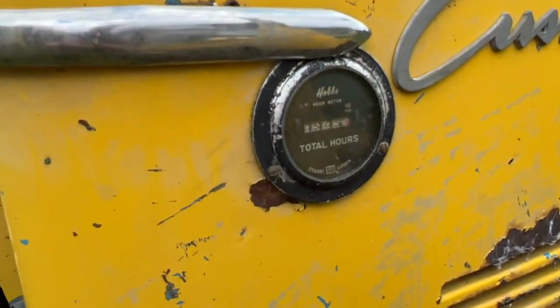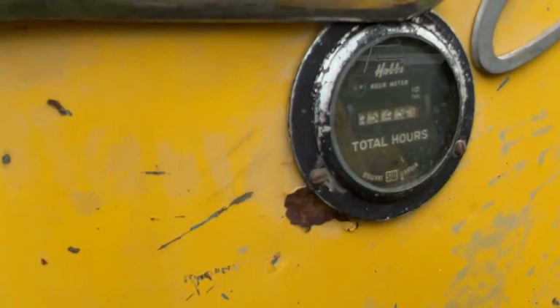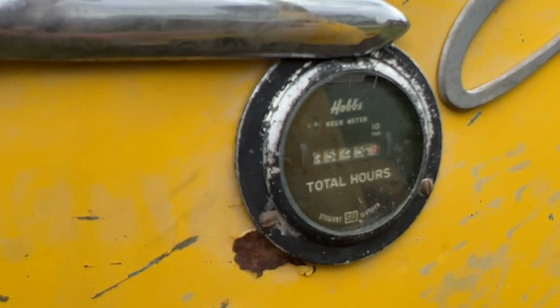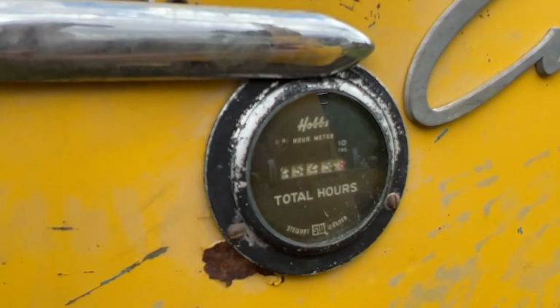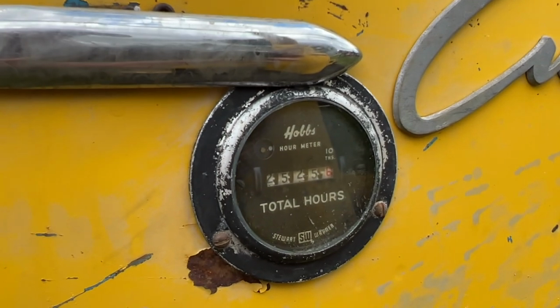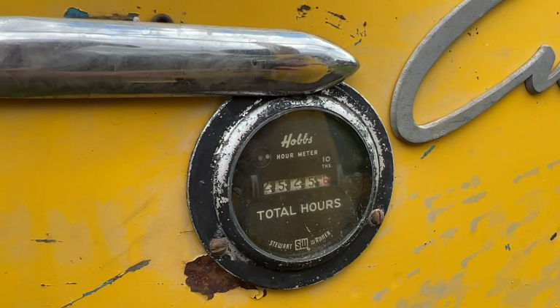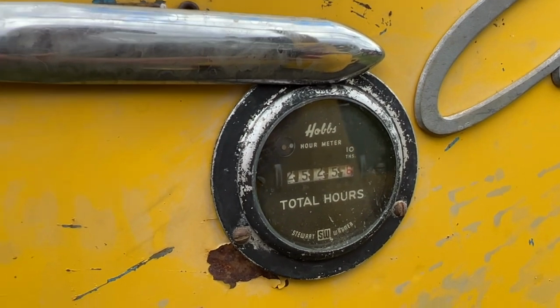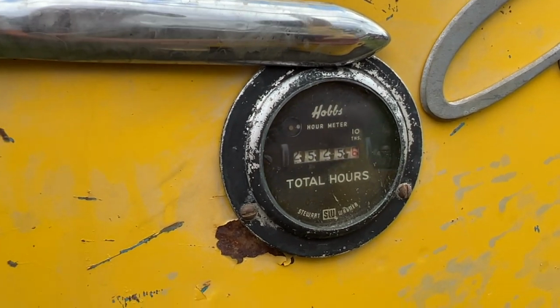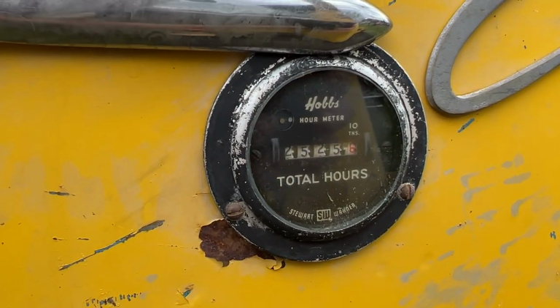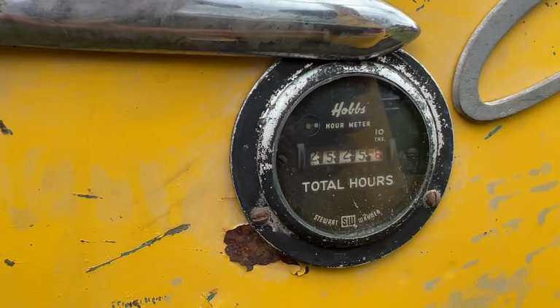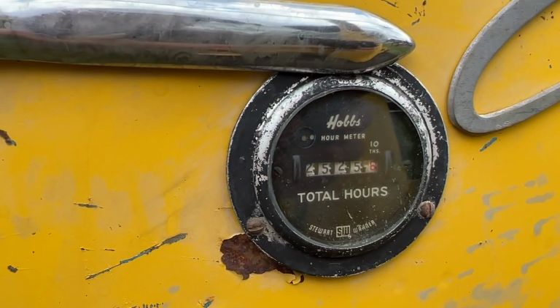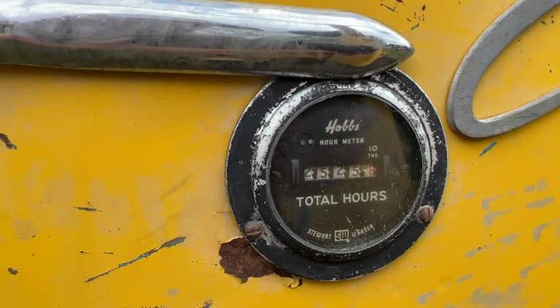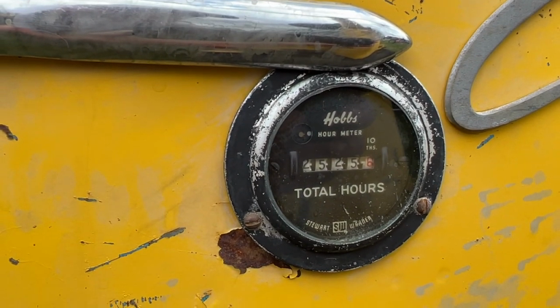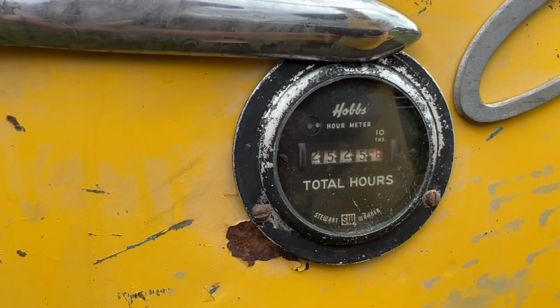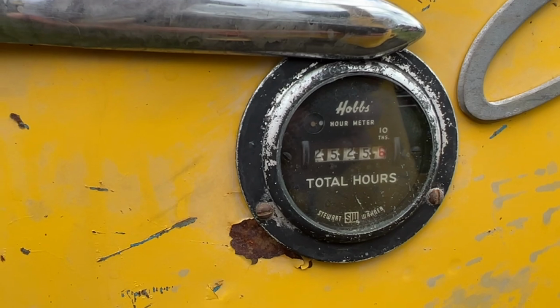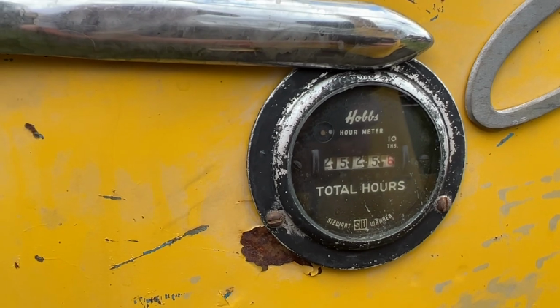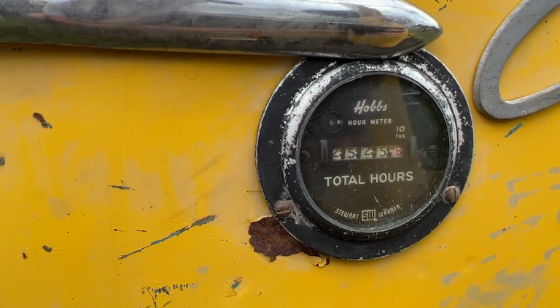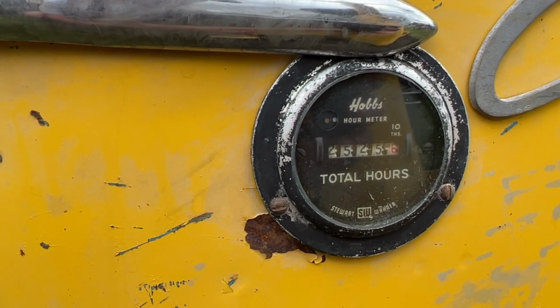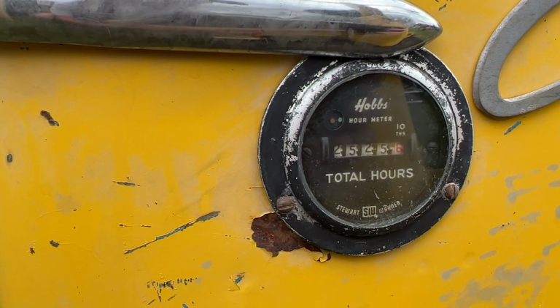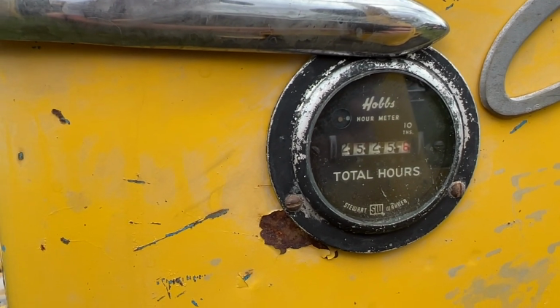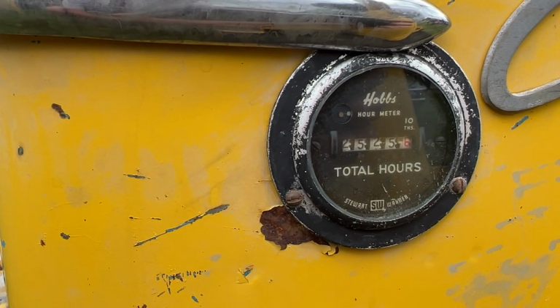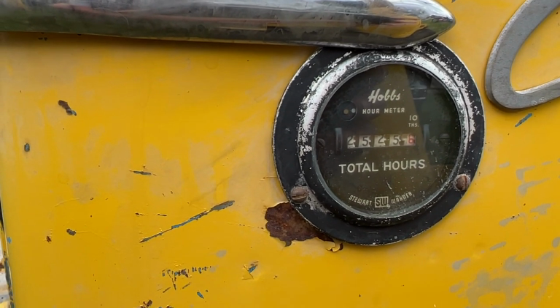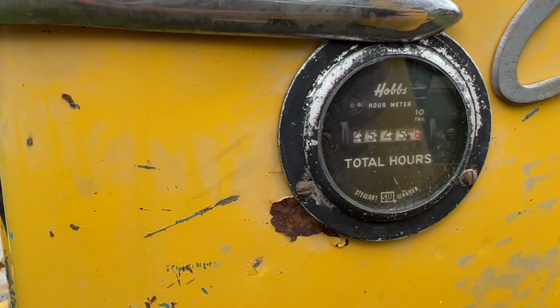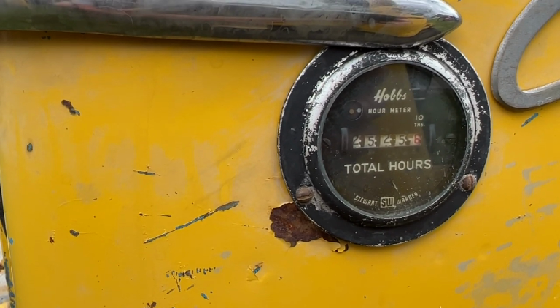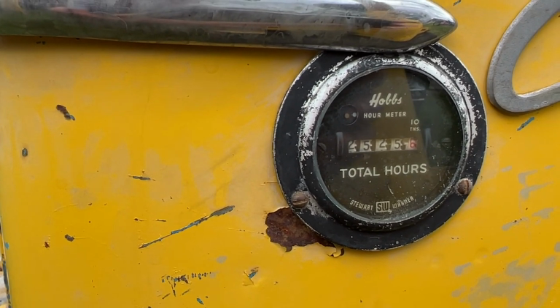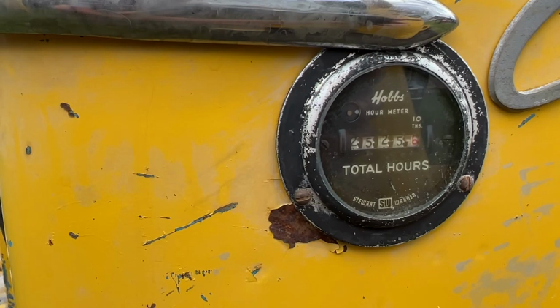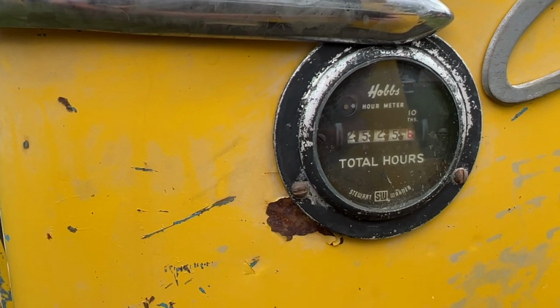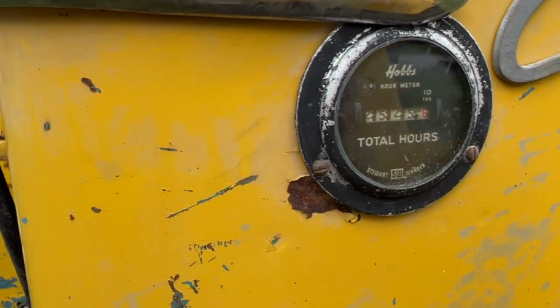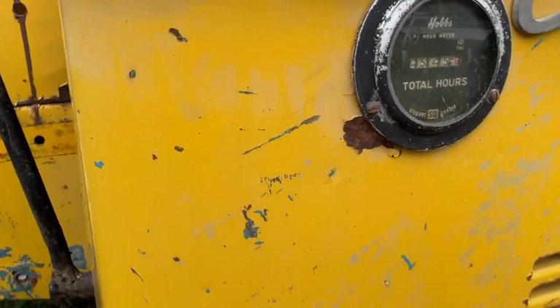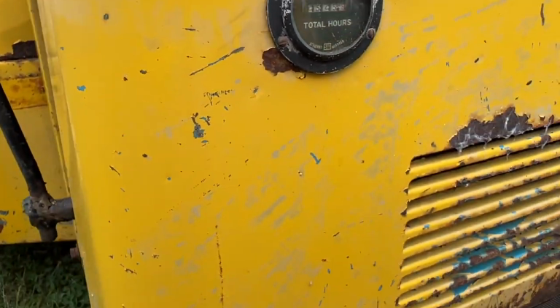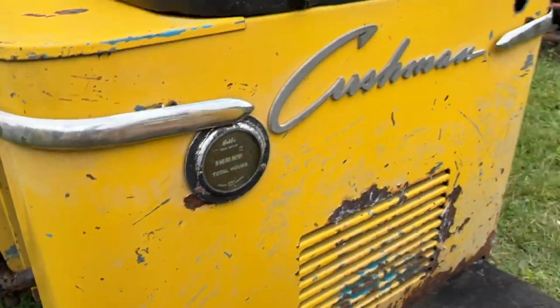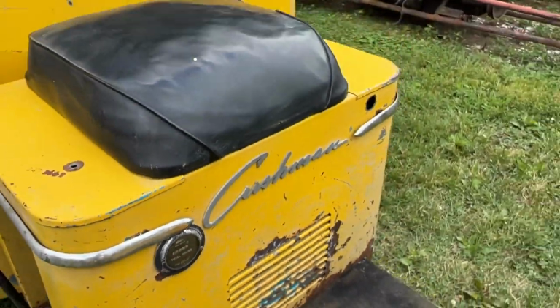Look at that — a Stuart Warner Dage showing the total number of hours. It's showing 2,525 hours. That is cool, very cool.